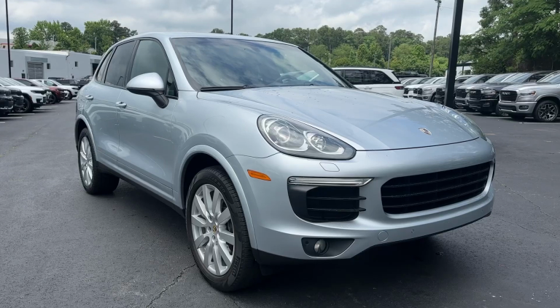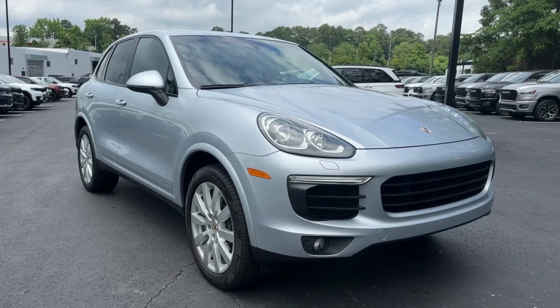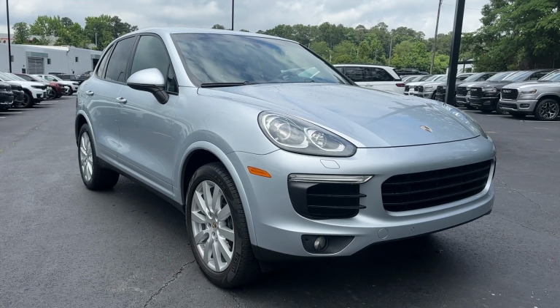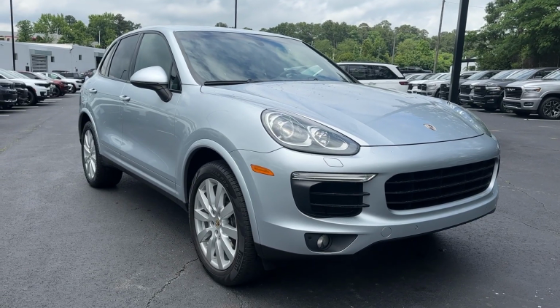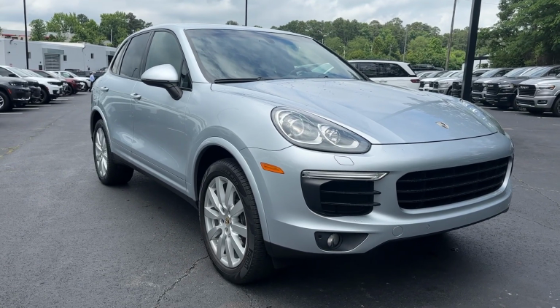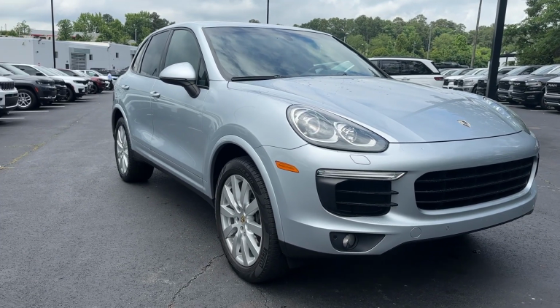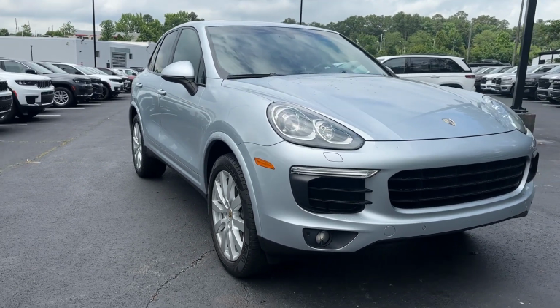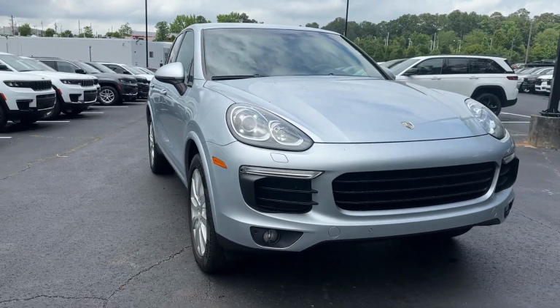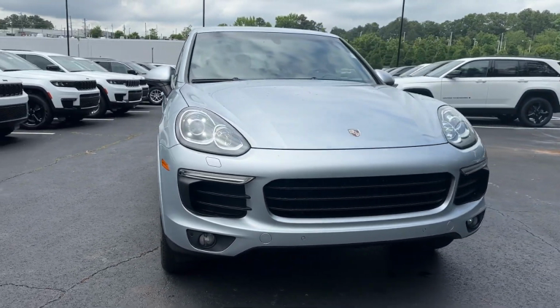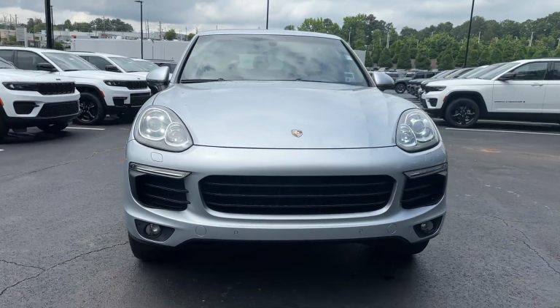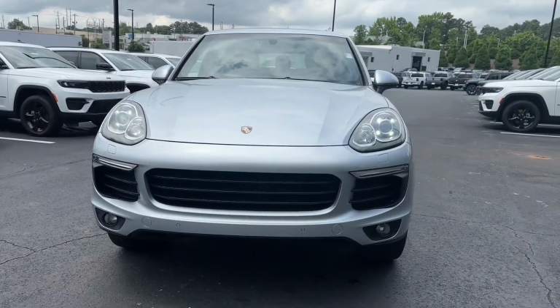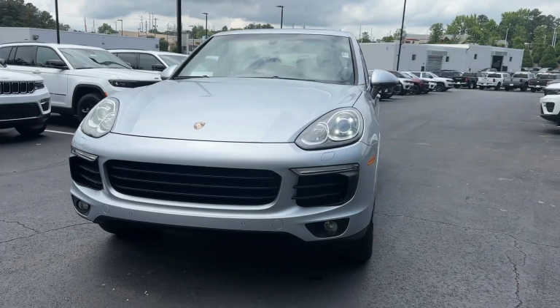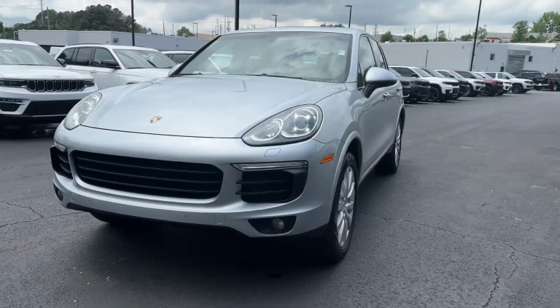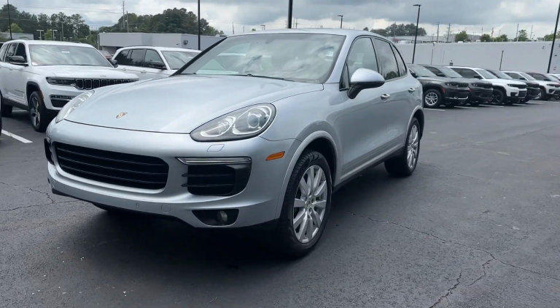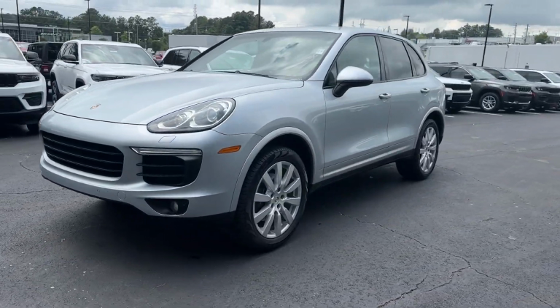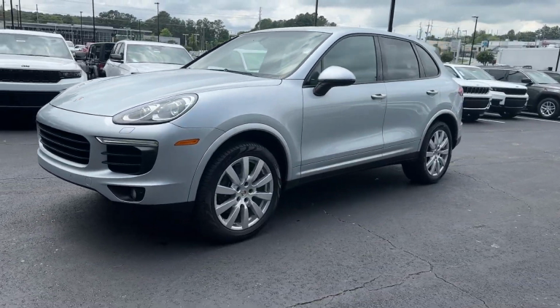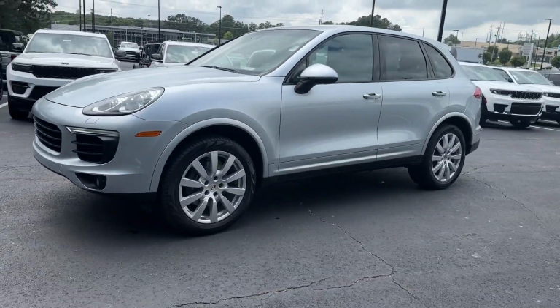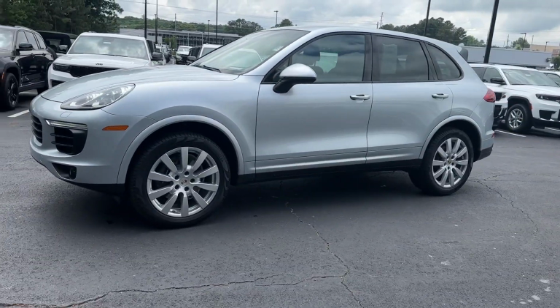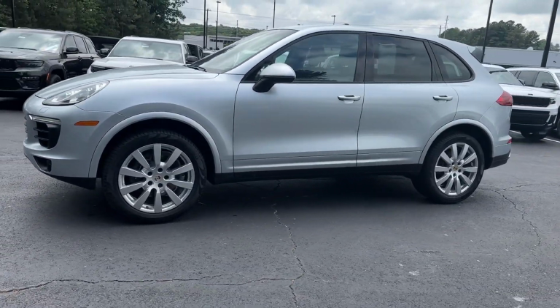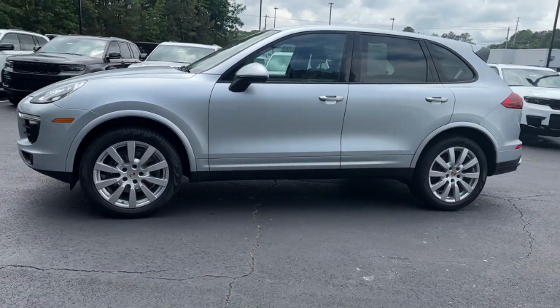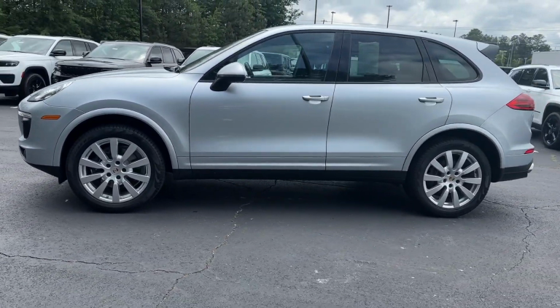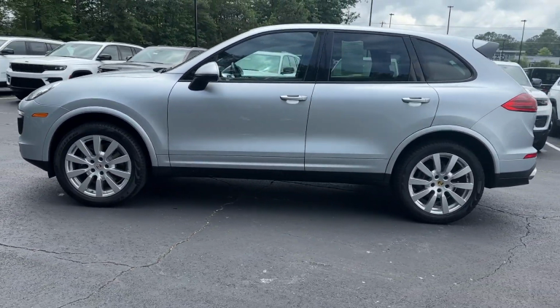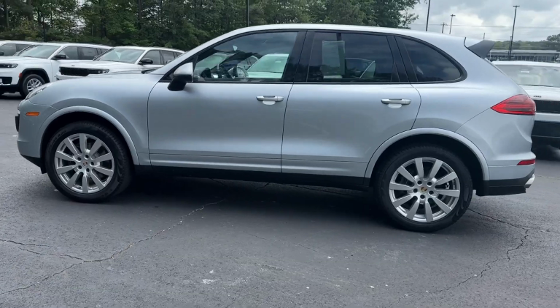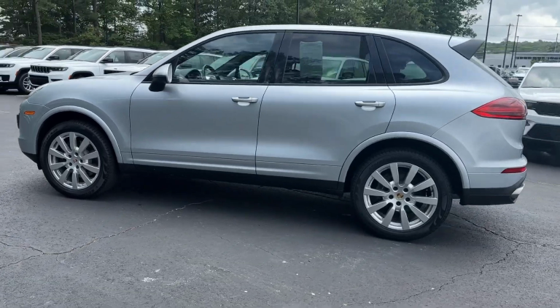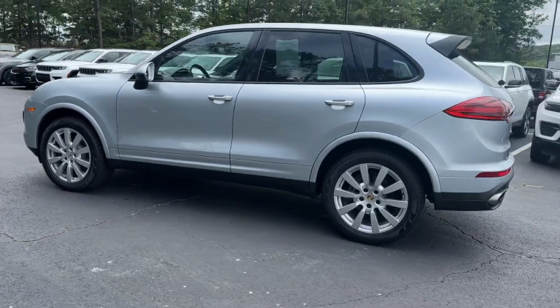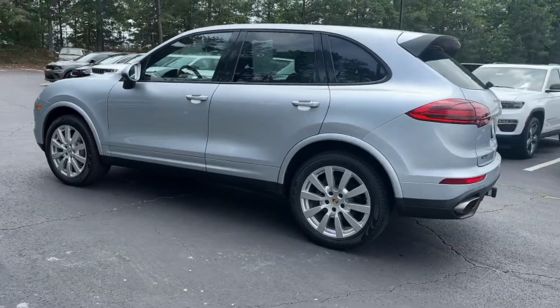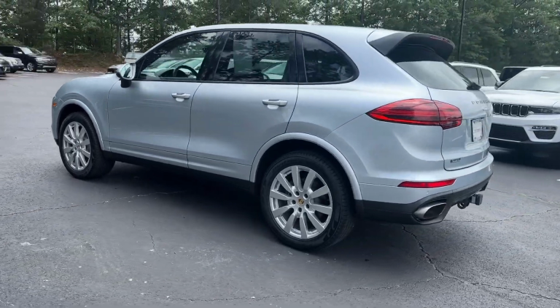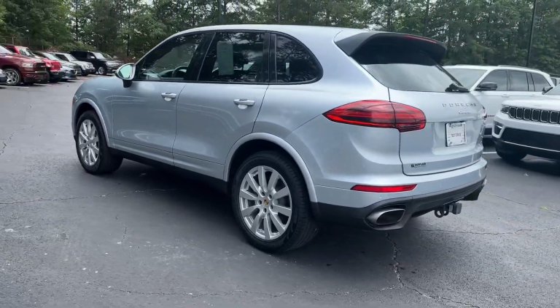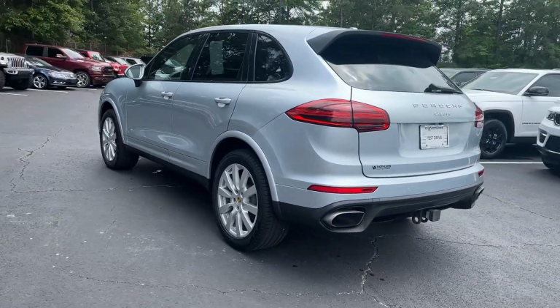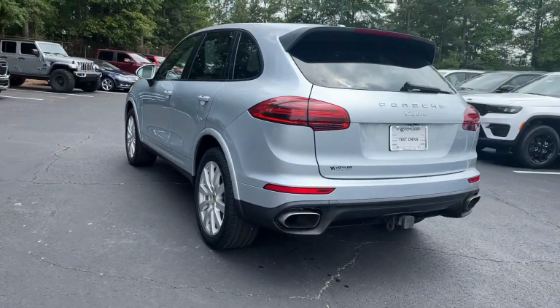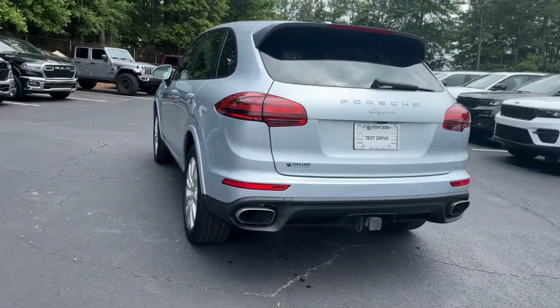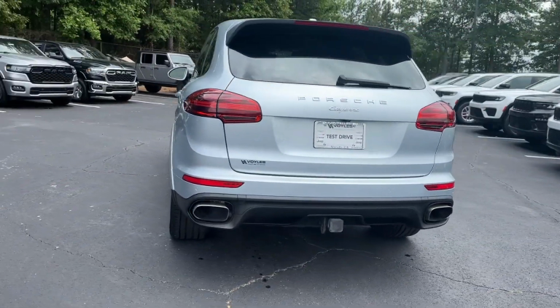Can you see yourself in the 2017 Porsche Cayenne? With less than 35,000 miles on the odometer, this vehicle stands out from the rest. Enter the world of this exceptionally built Cayenne and connect with your passion for driving.